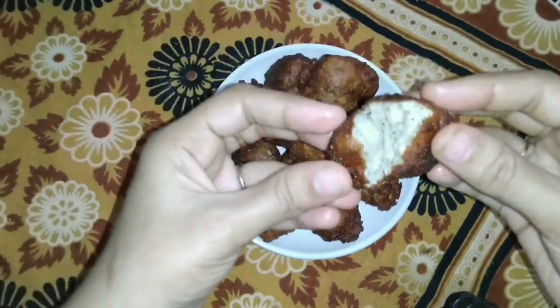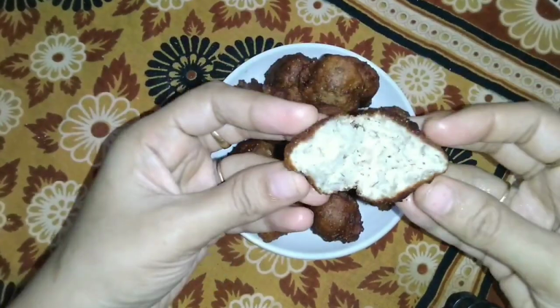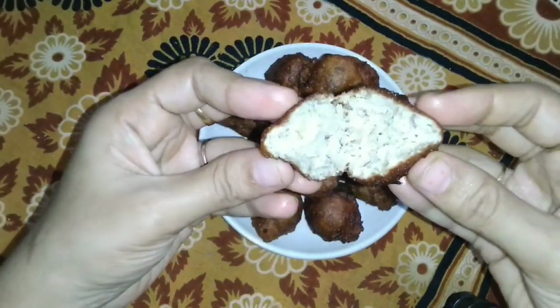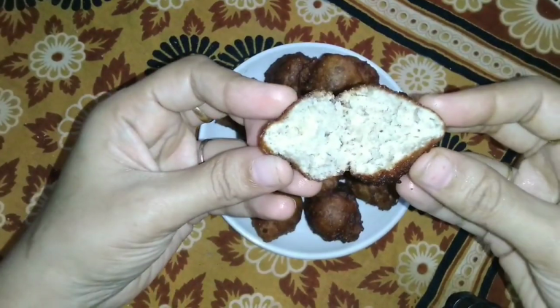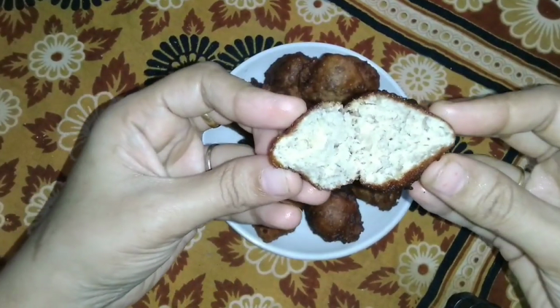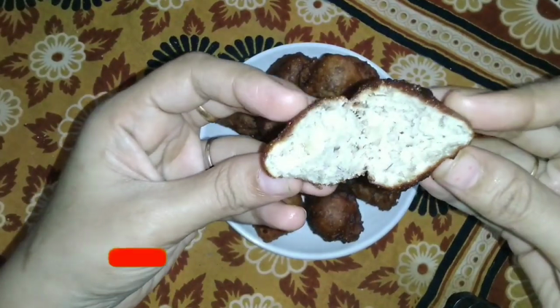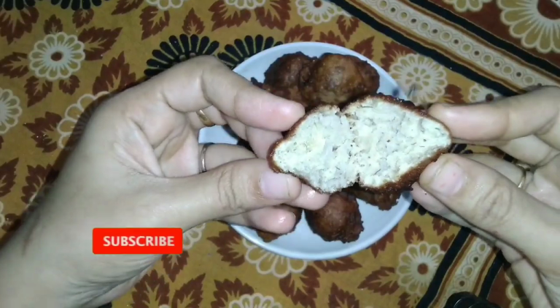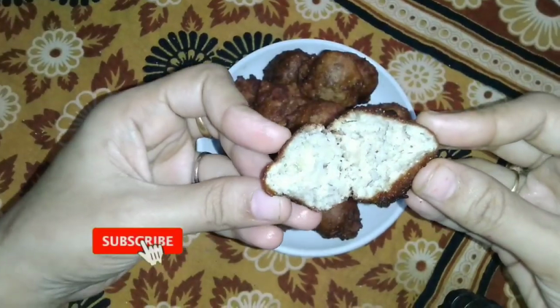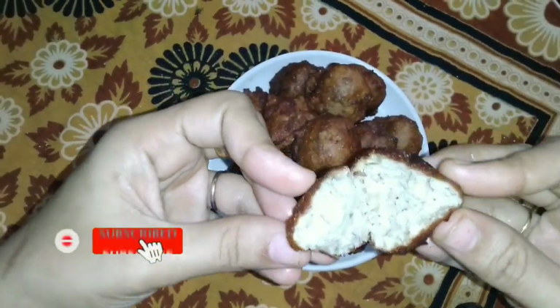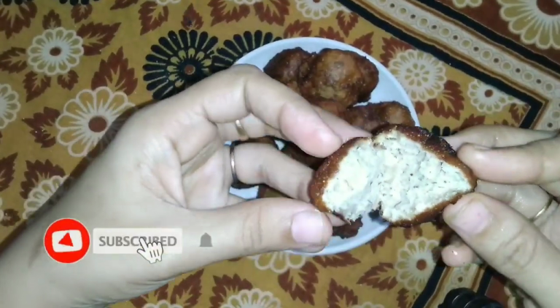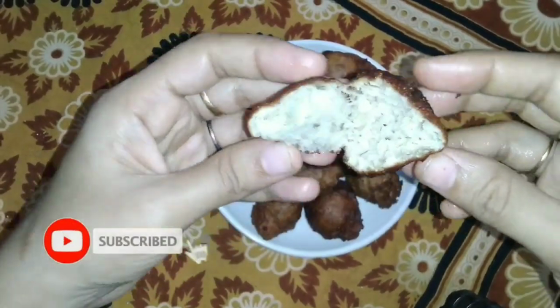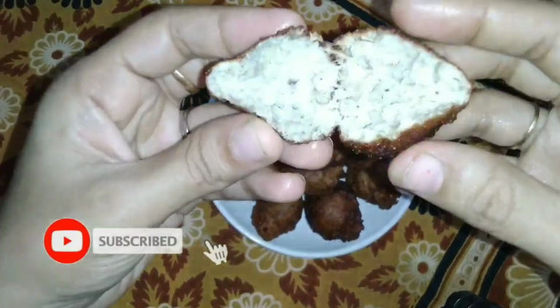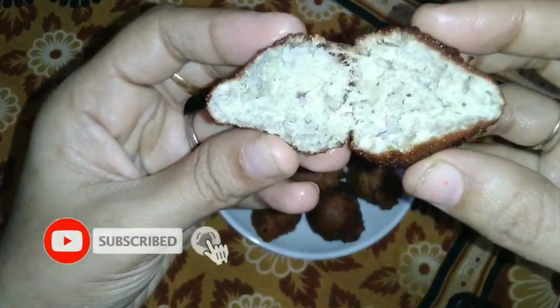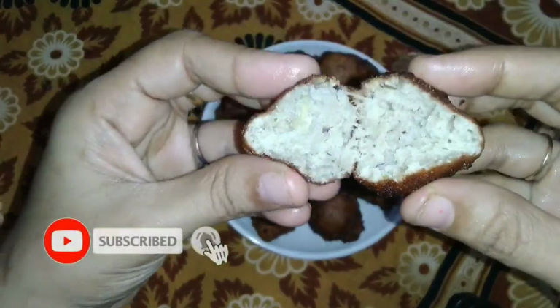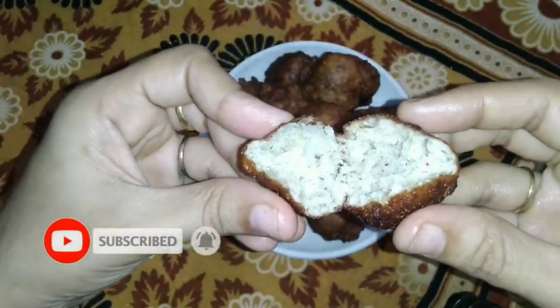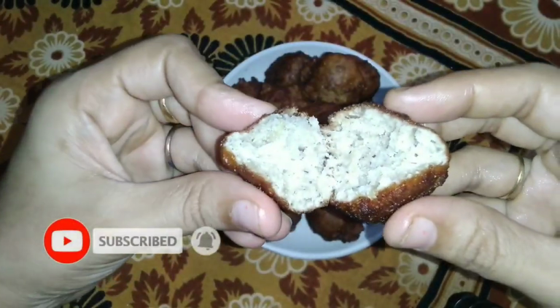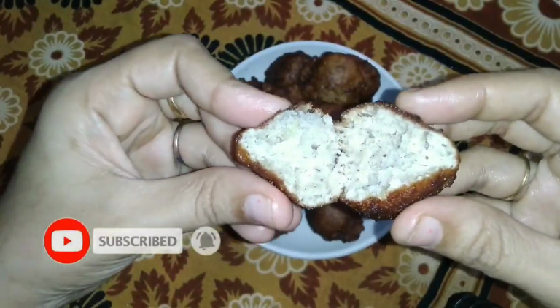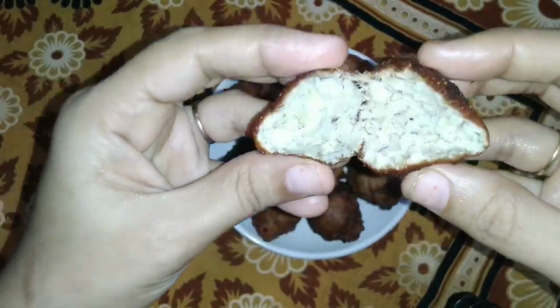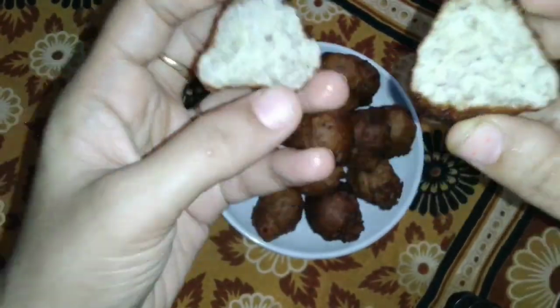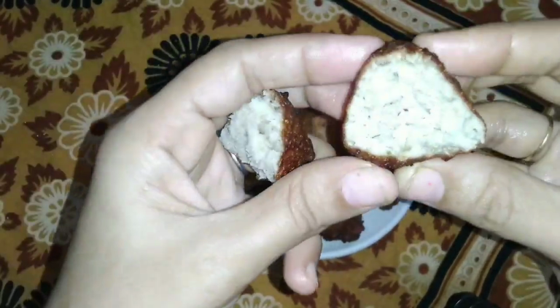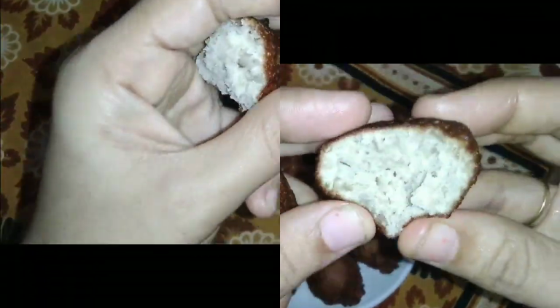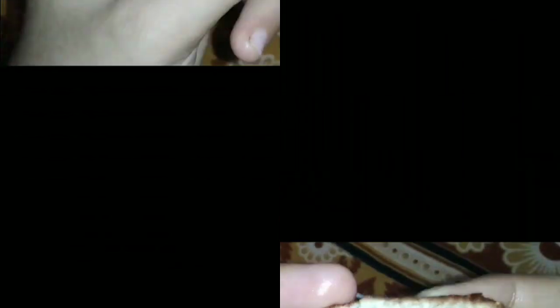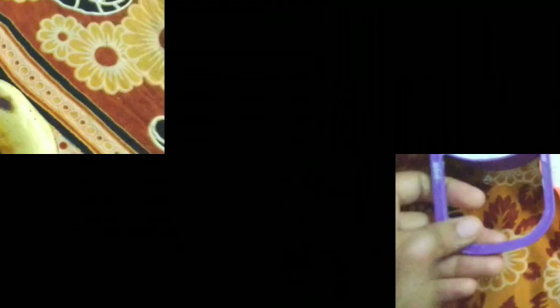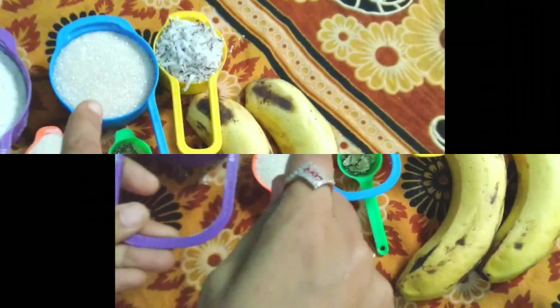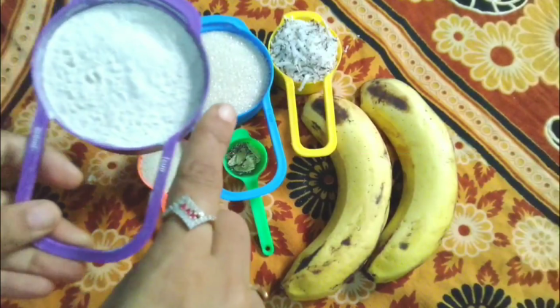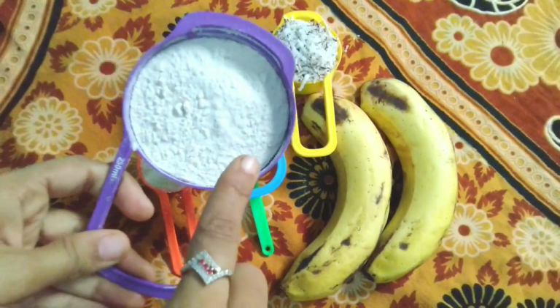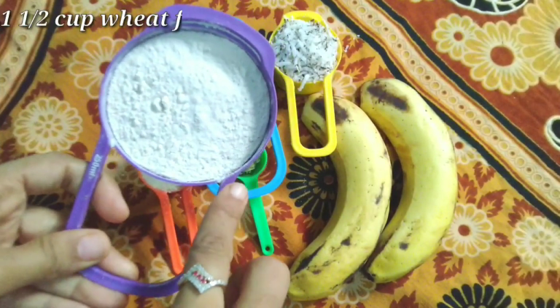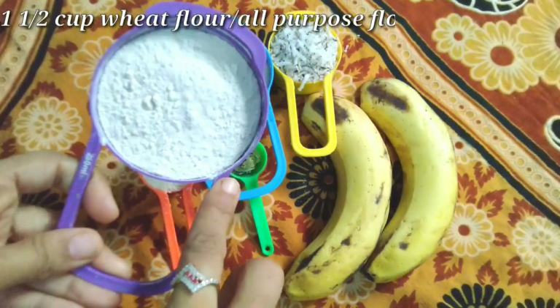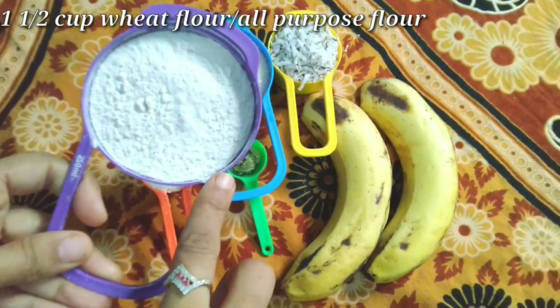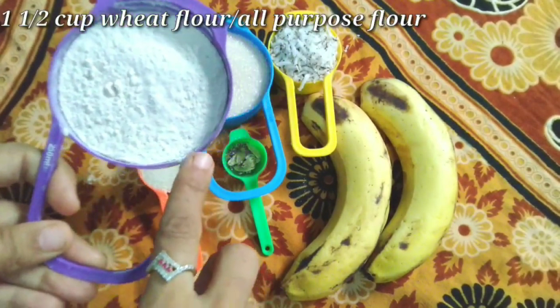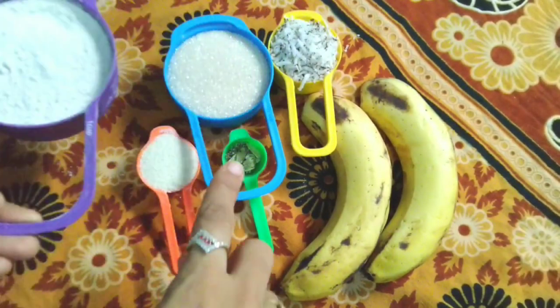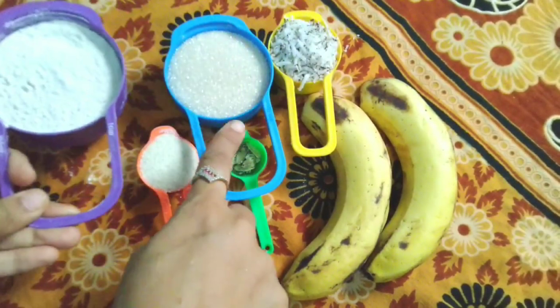Please hit the subscribe button and click on the bell notification so you don't miss any recipes.